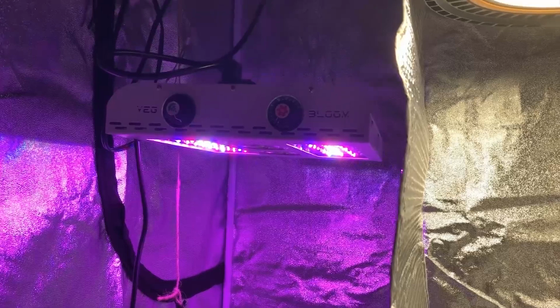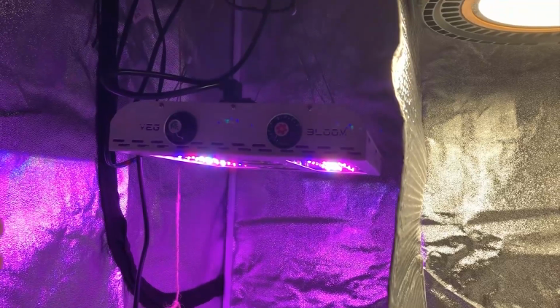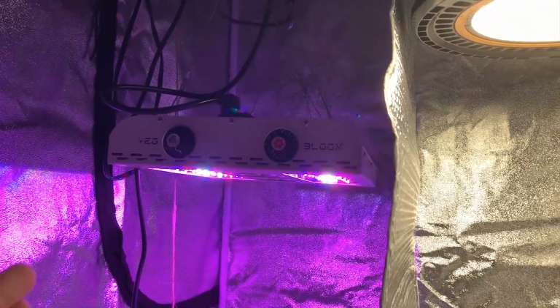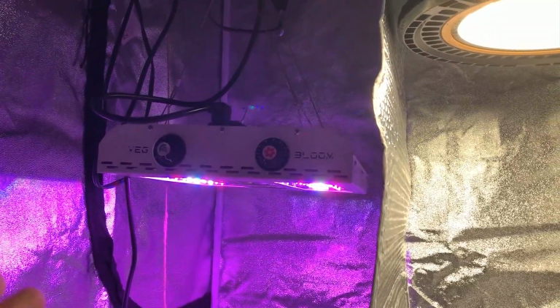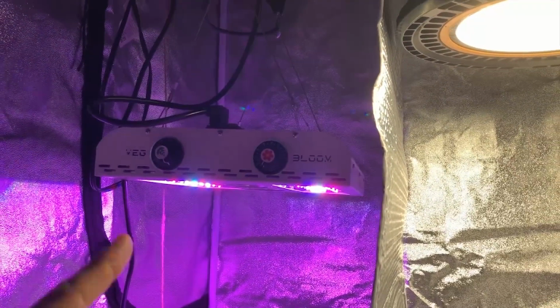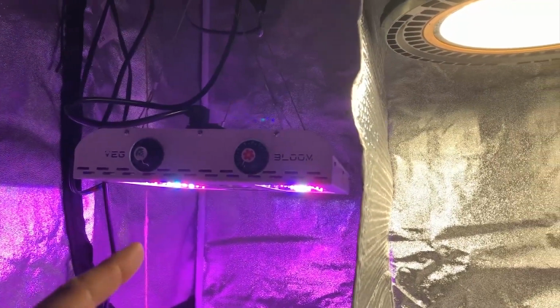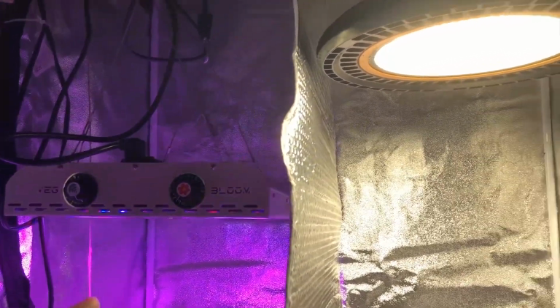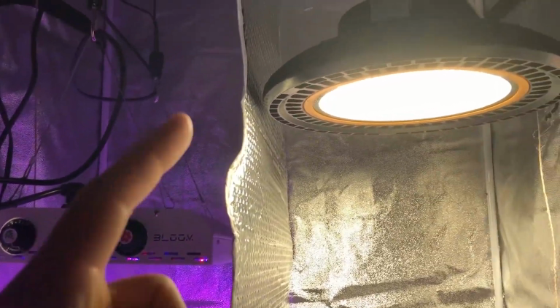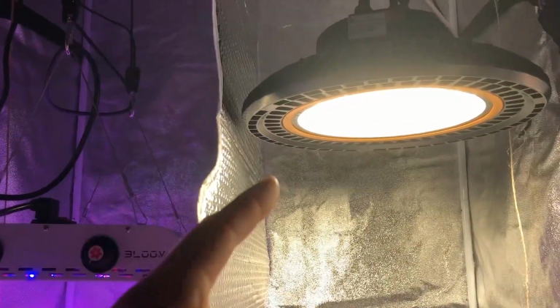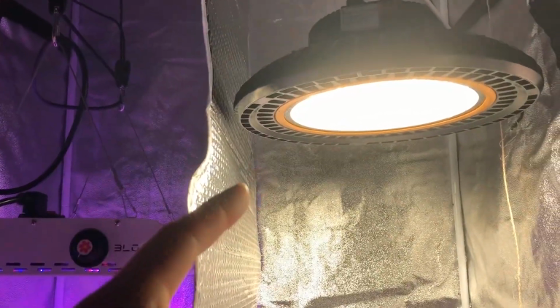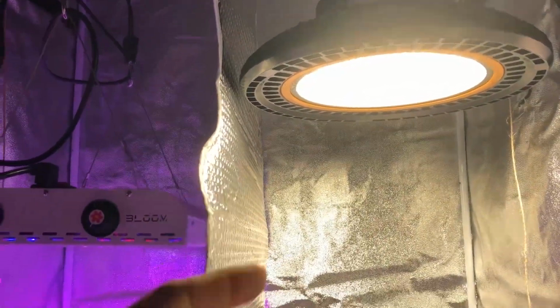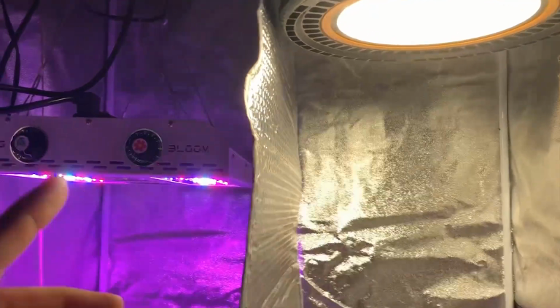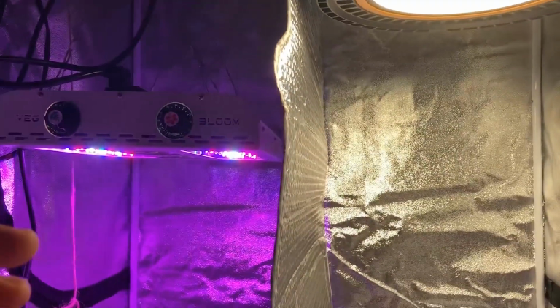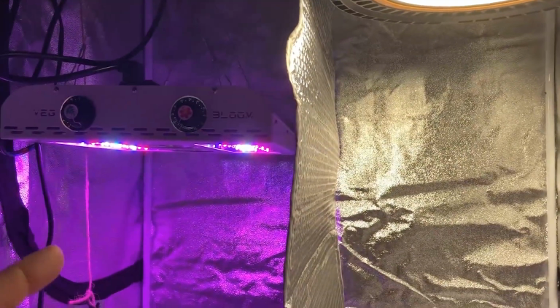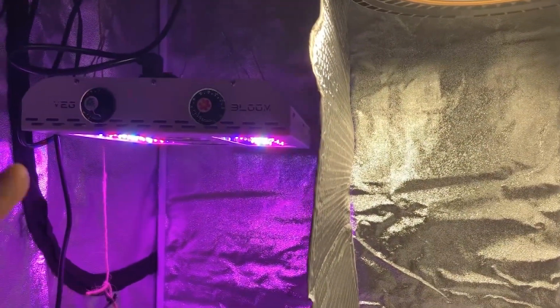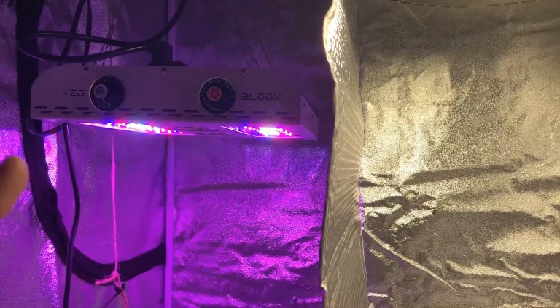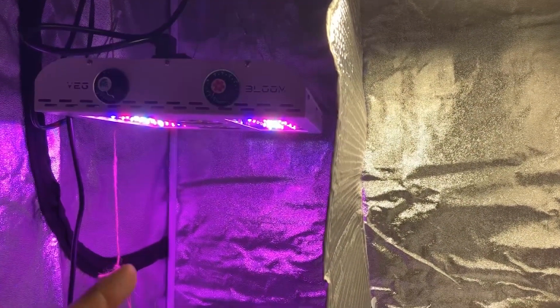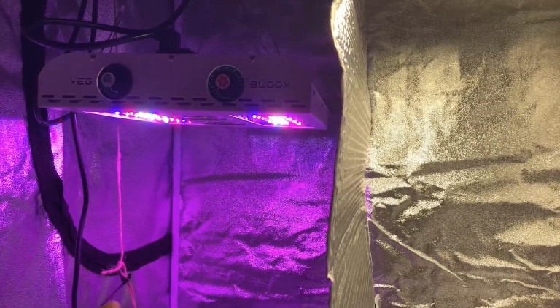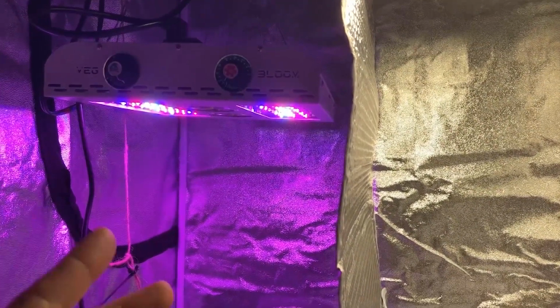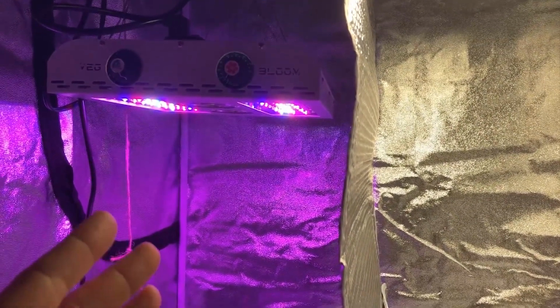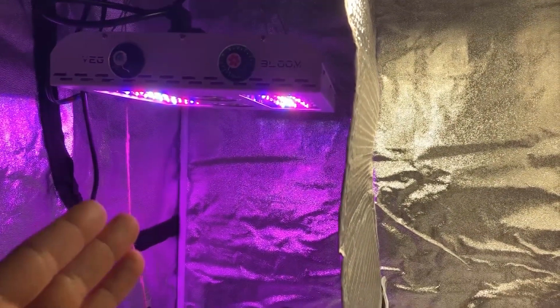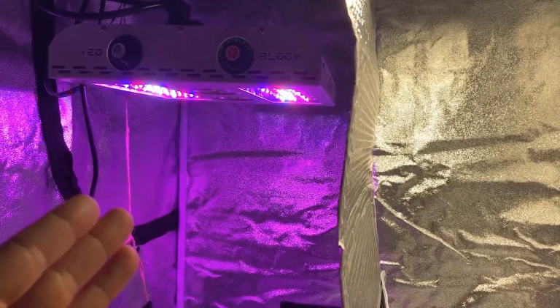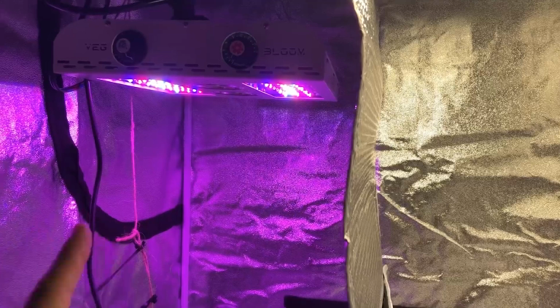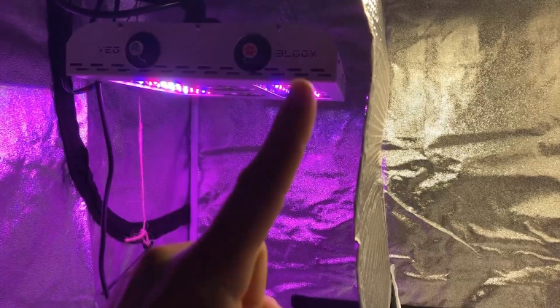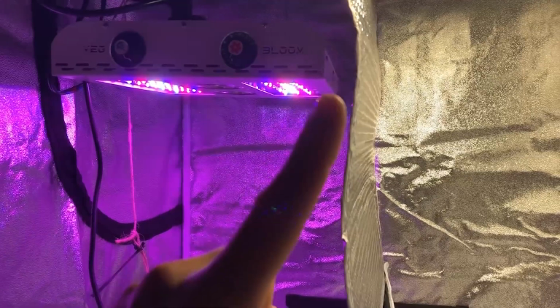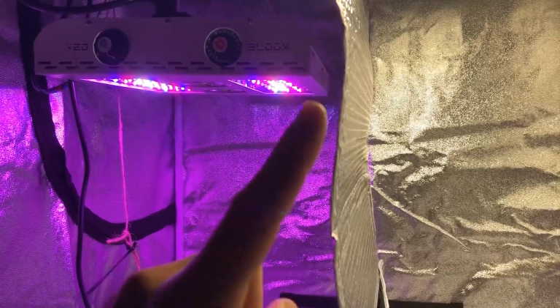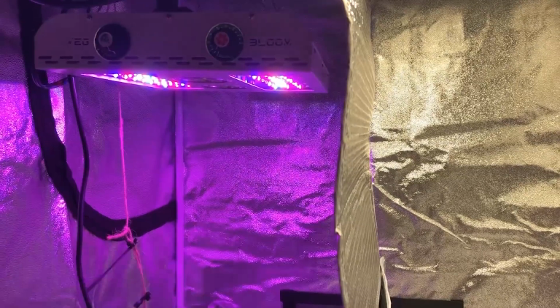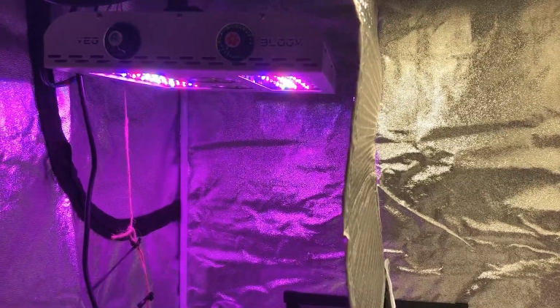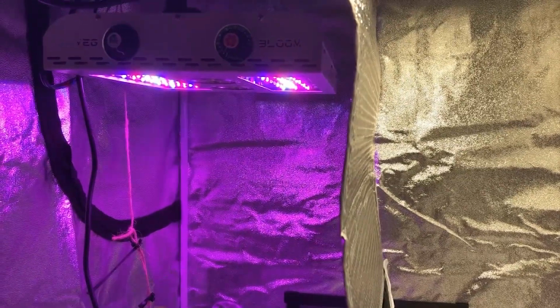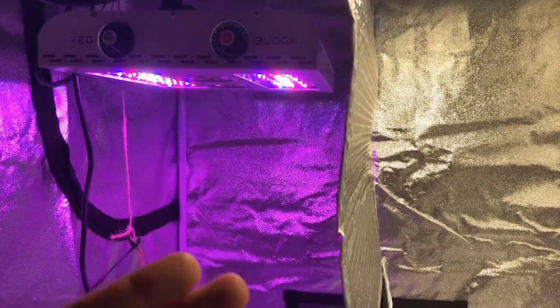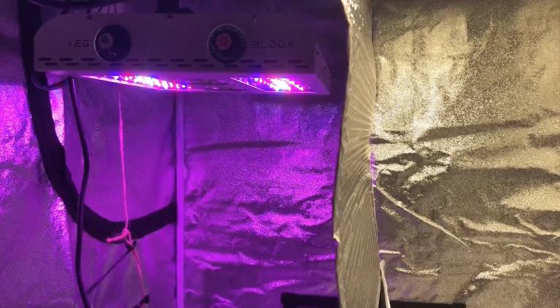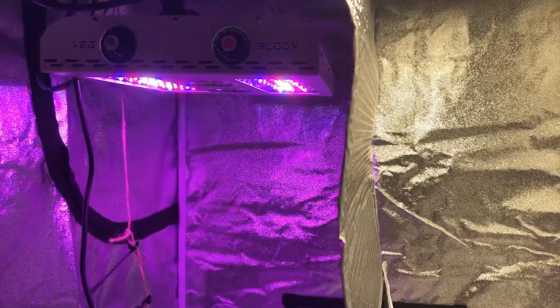Welcome back to another season of the Max Bloom vs. the High Bay LED Grow Lights. This is Season 2, Episode 1. If you have not seen the first season, you can click the write-up here or at the end of the video to watch the entire playlist of that season.